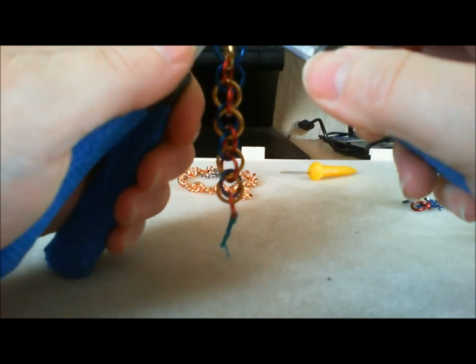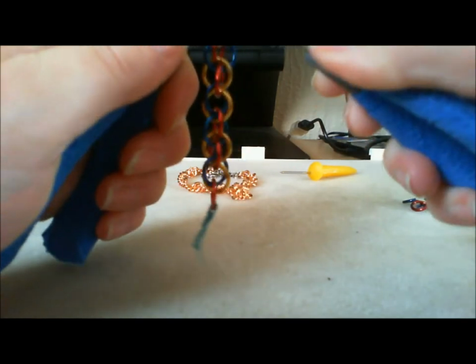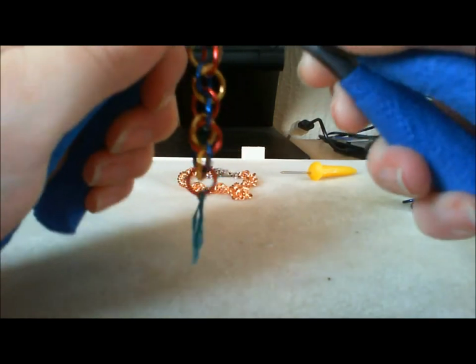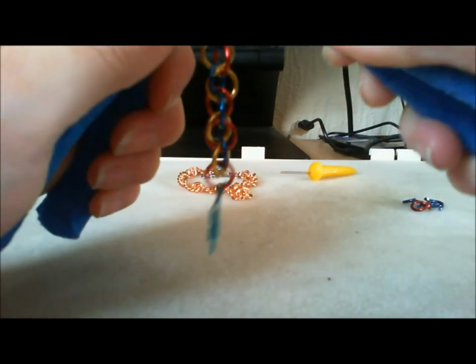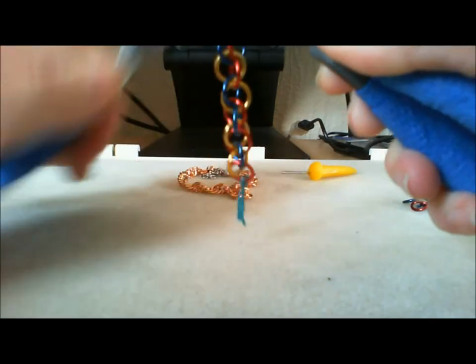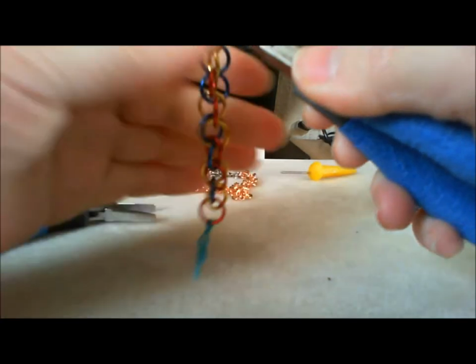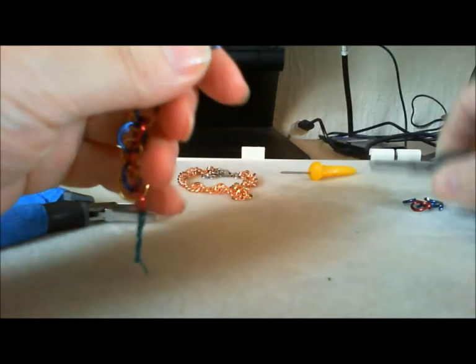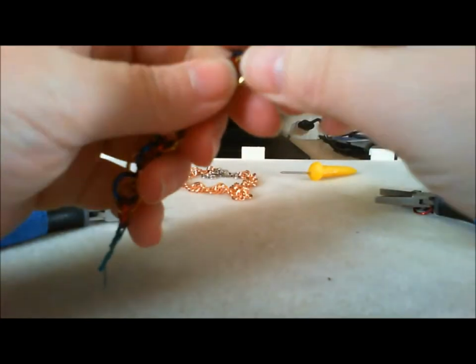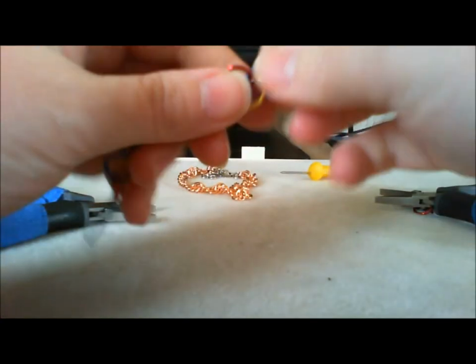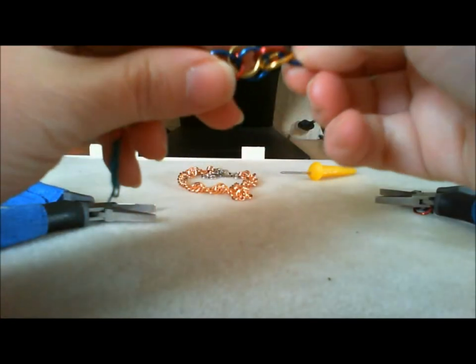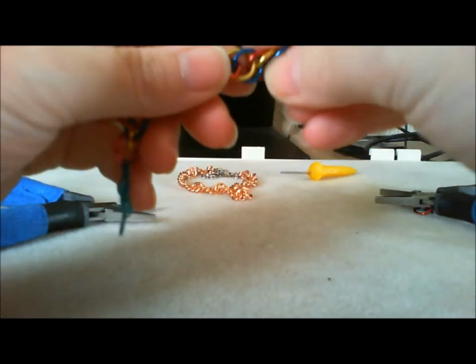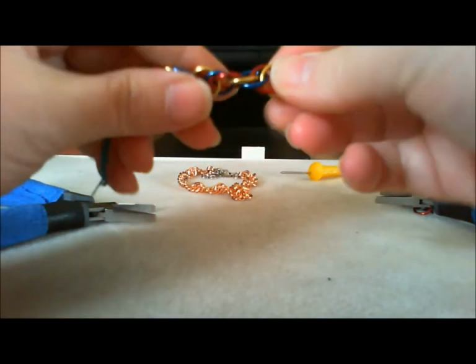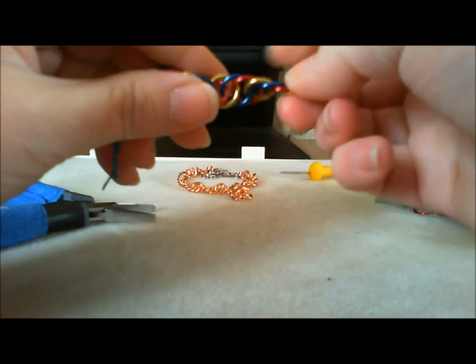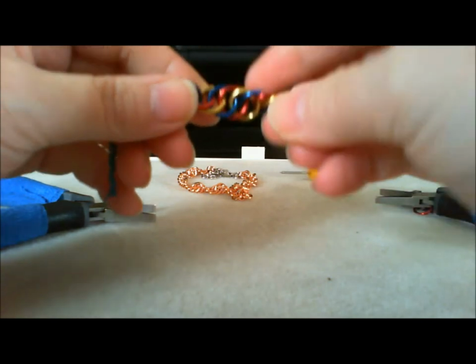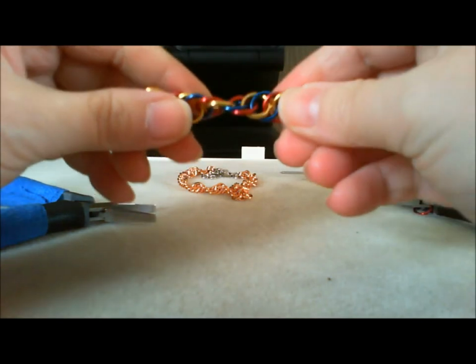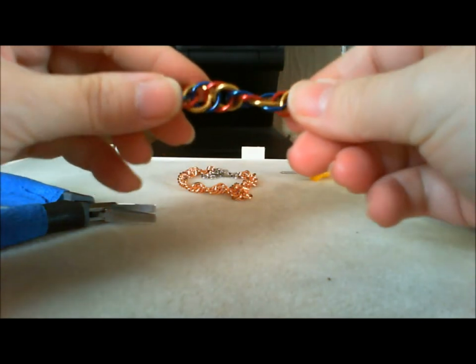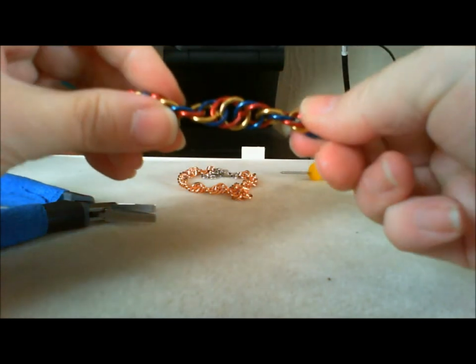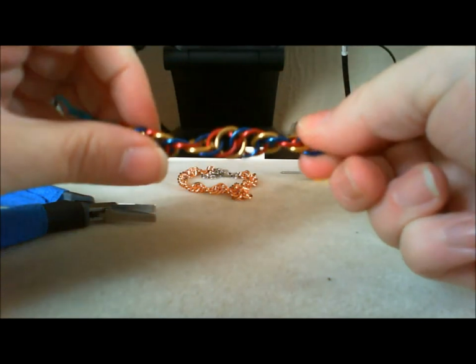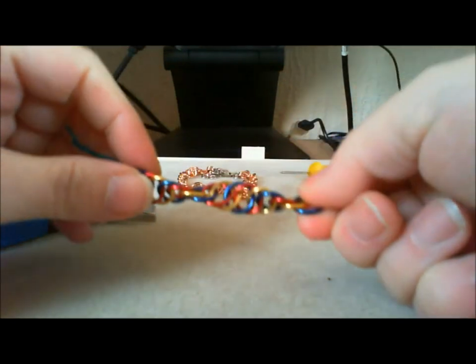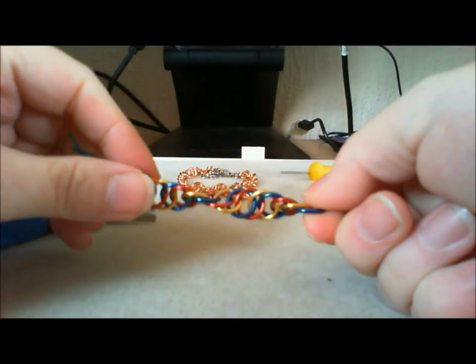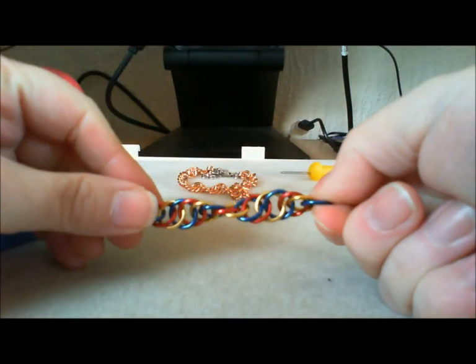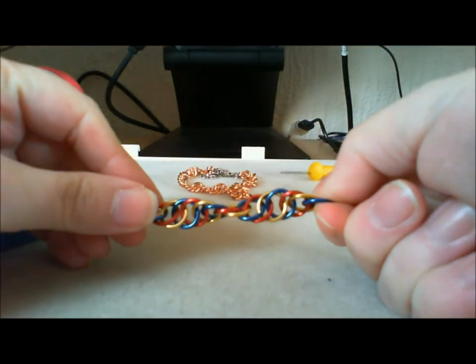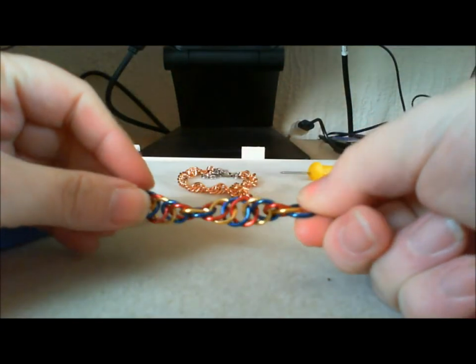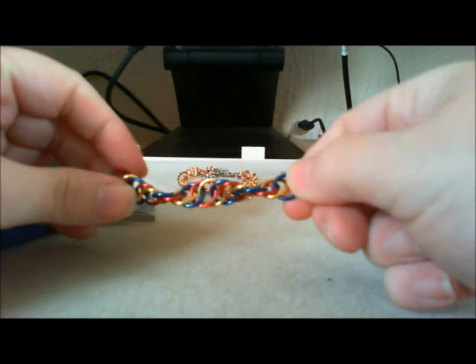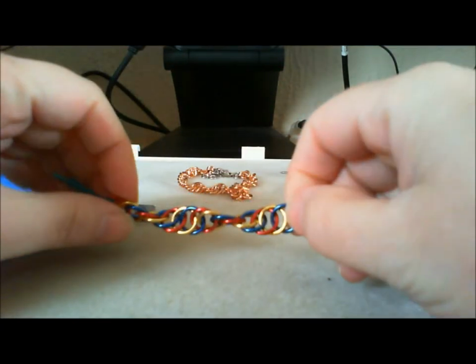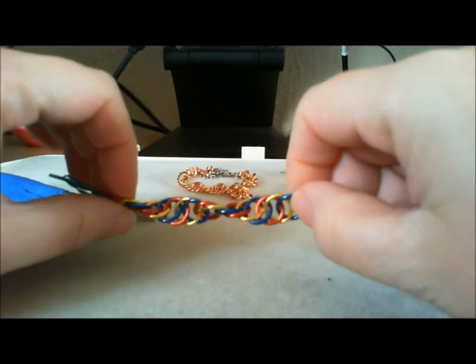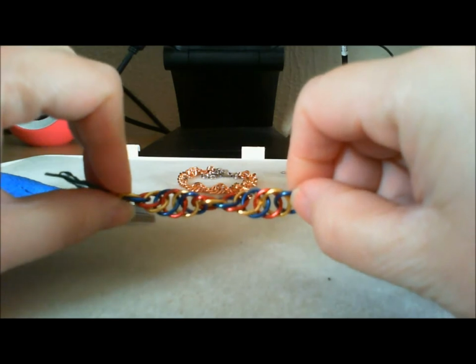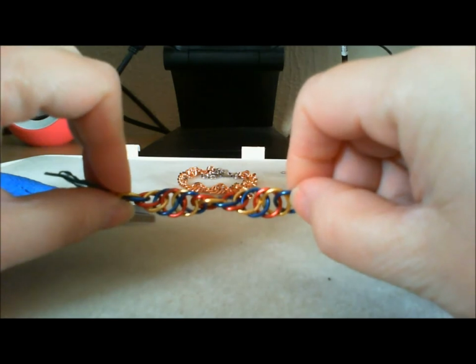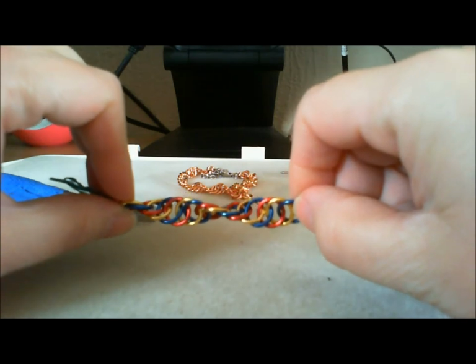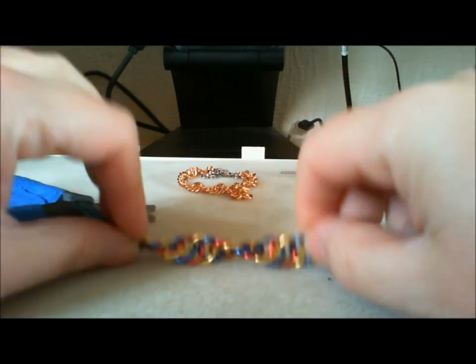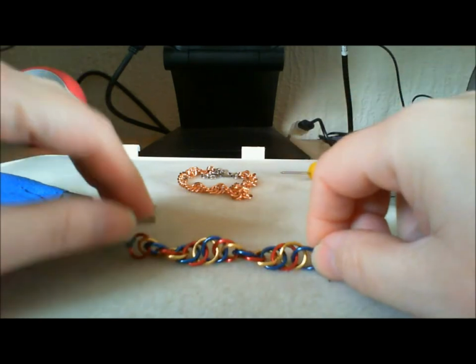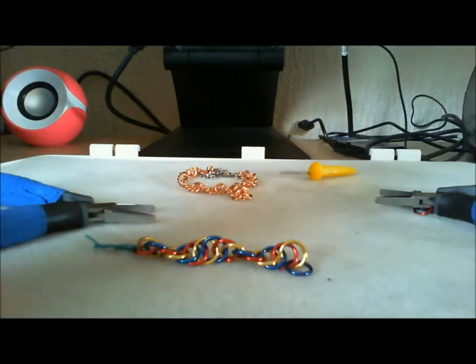And there's your spiral — easy, isn't it?